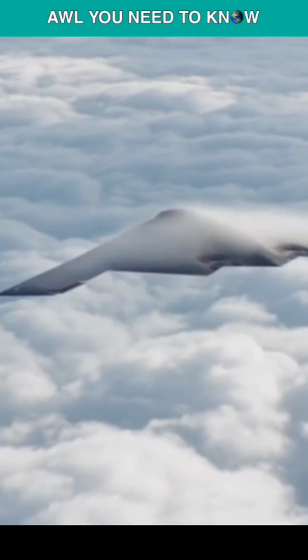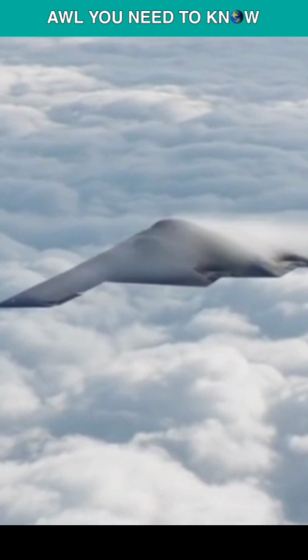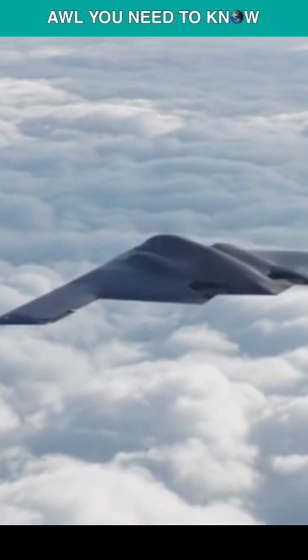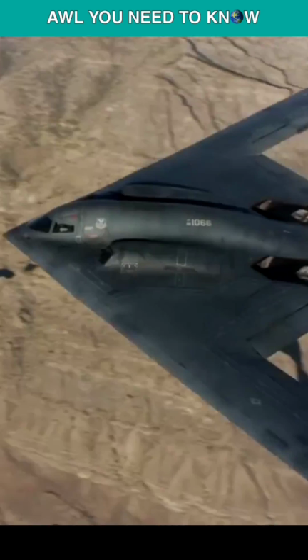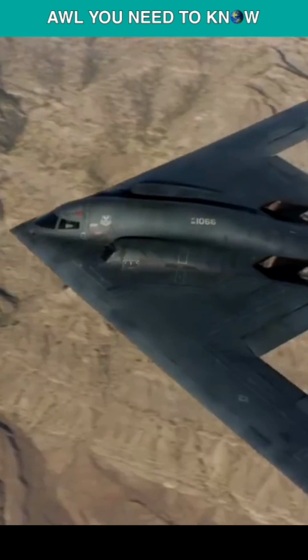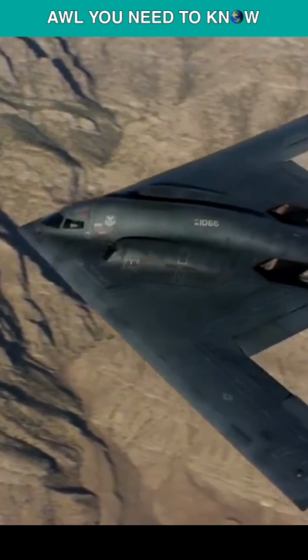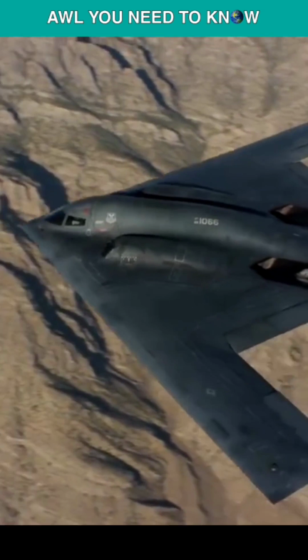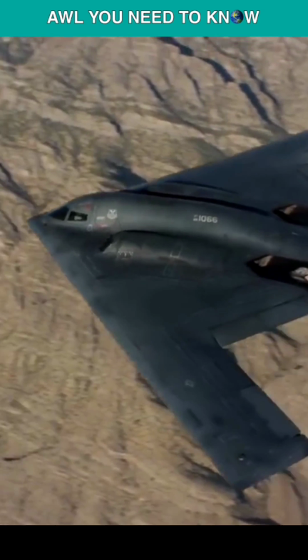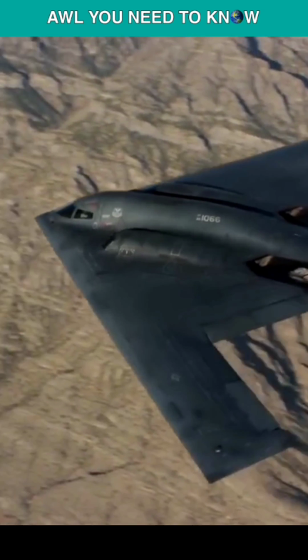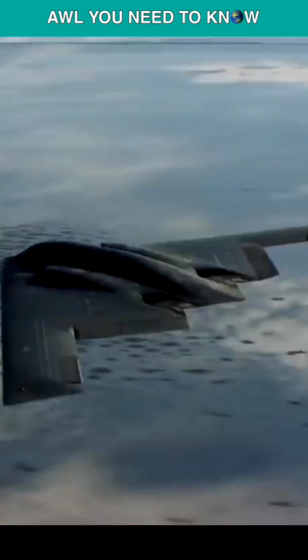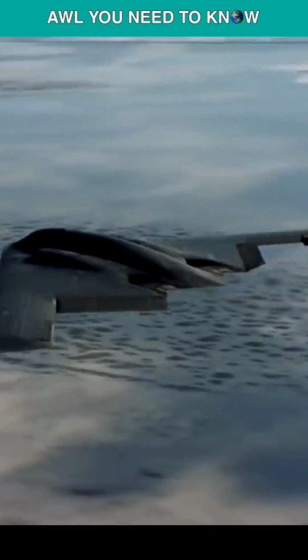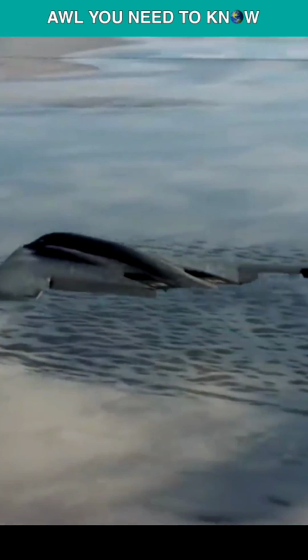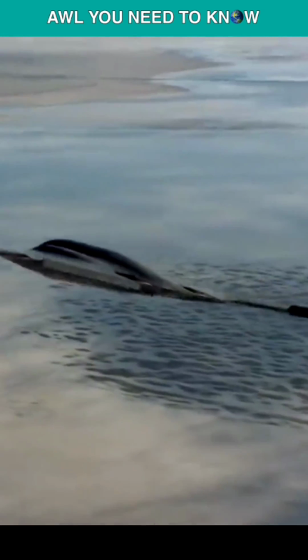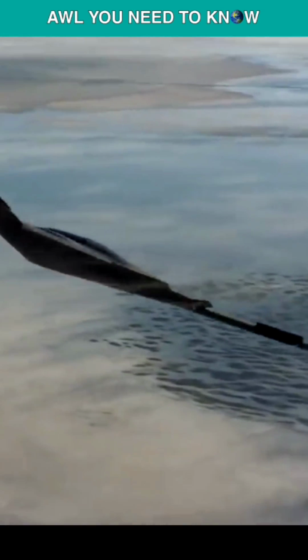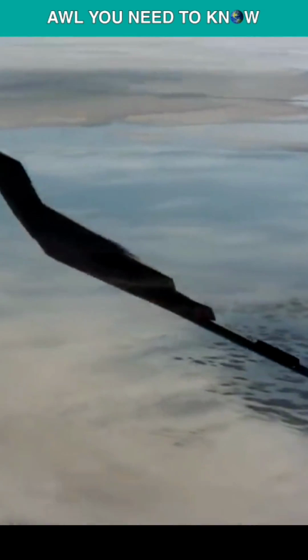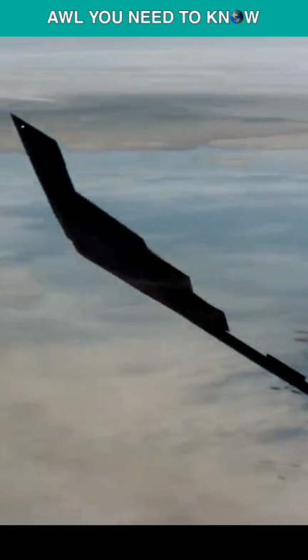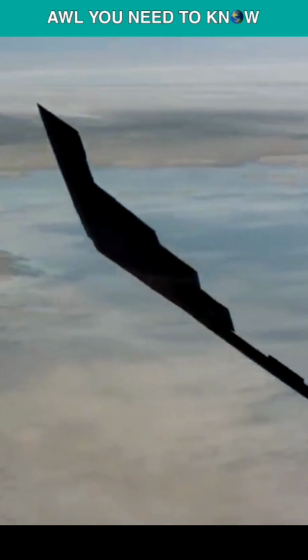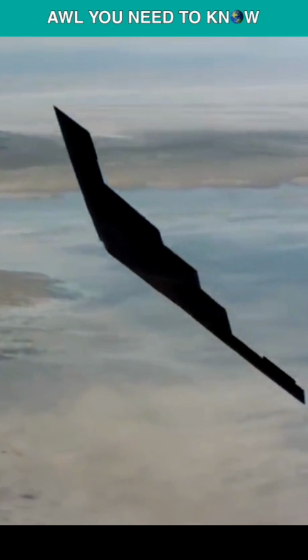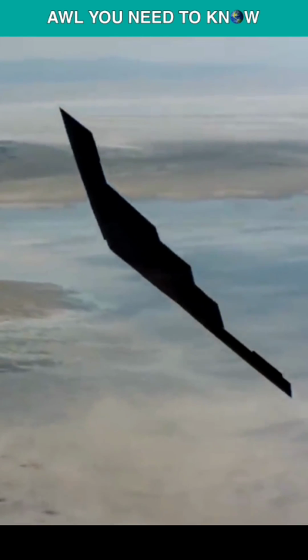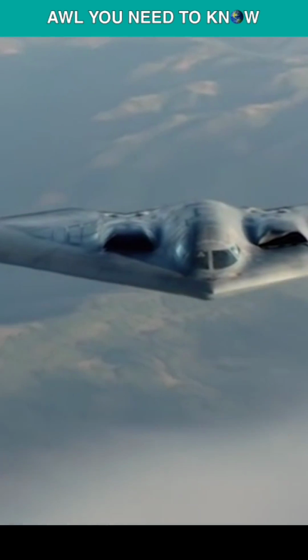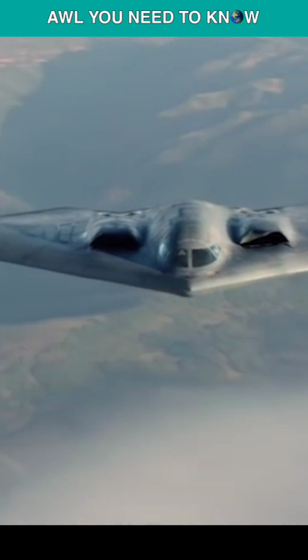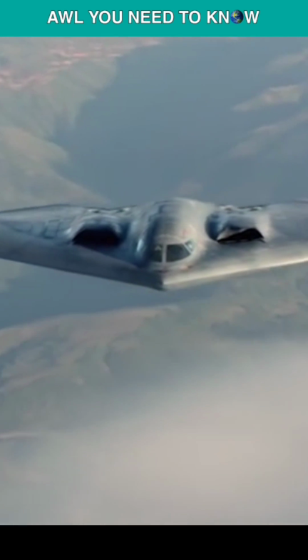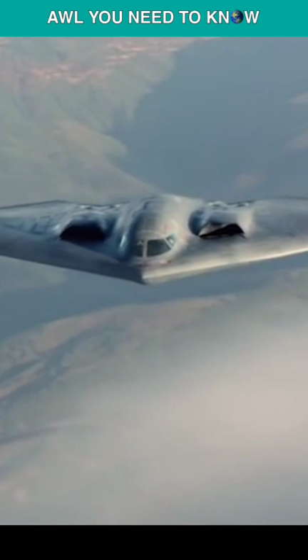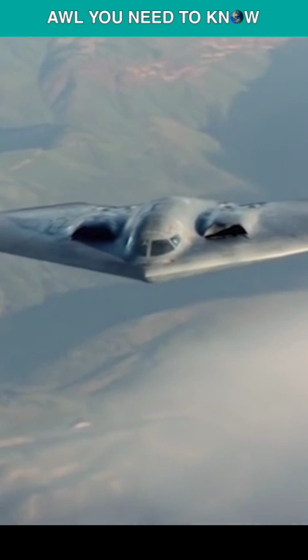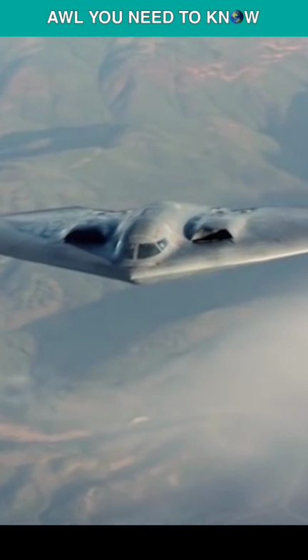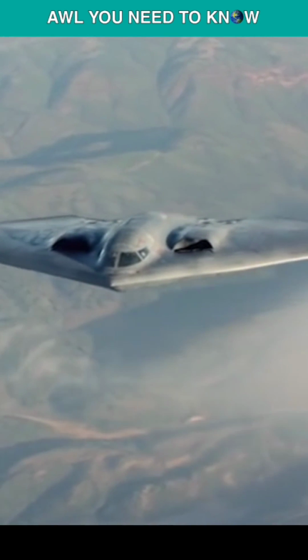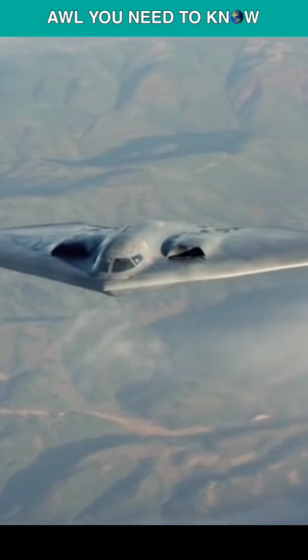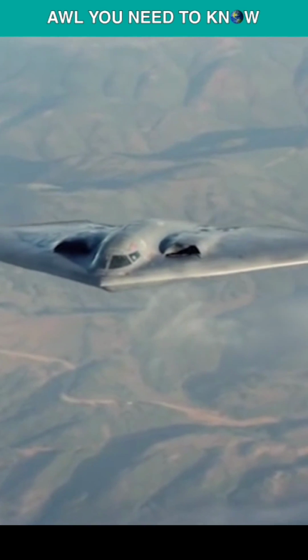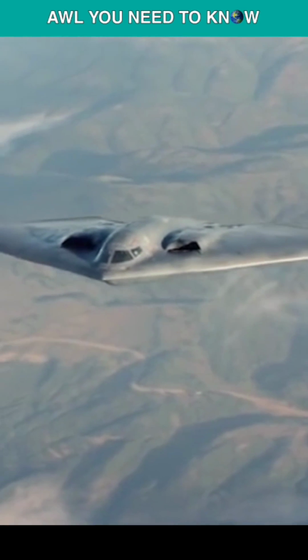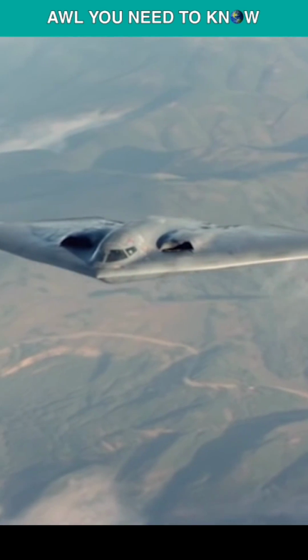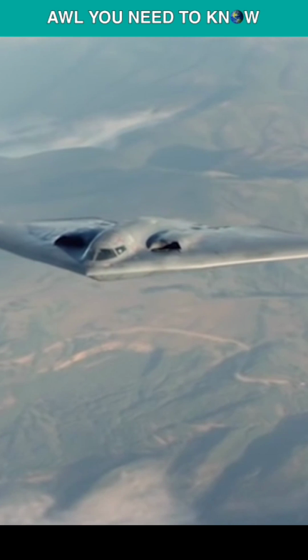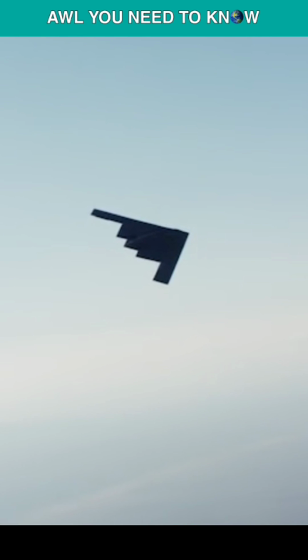A combination material used to build the skin of the B-2 bomber absorbs radar signals, making the plane very hard for enemy radar to detect. But the same RAM, or radar-absorbing material, that covers its body fails when exposed to the presence of water.